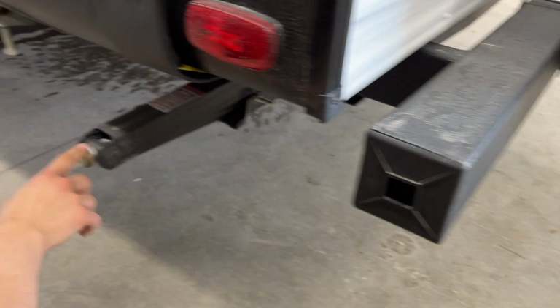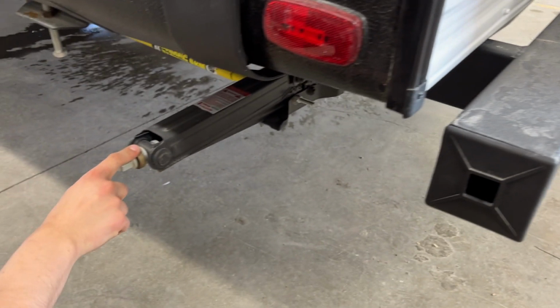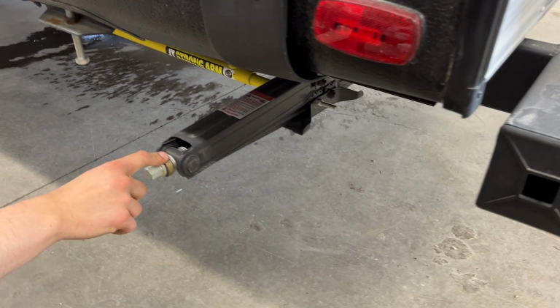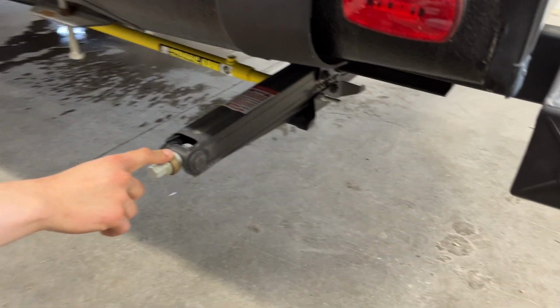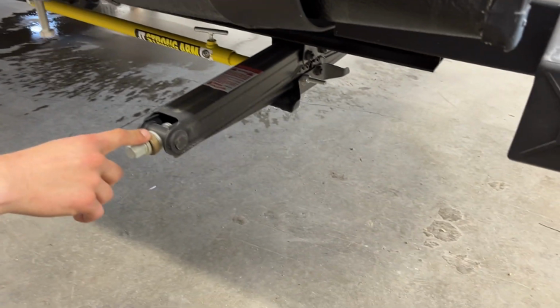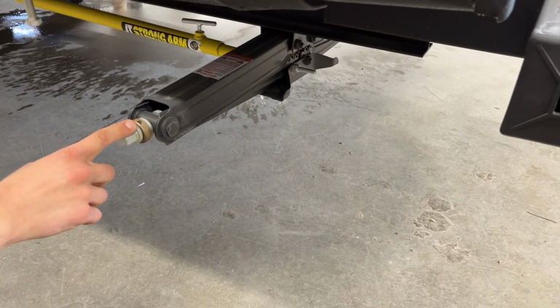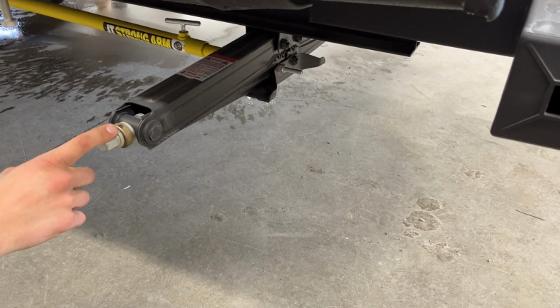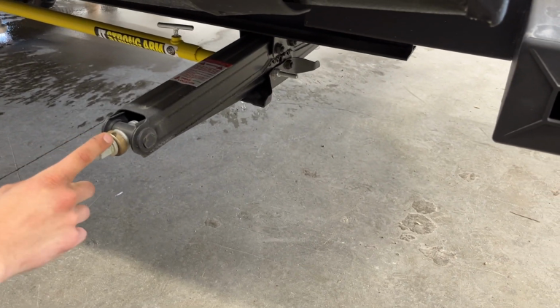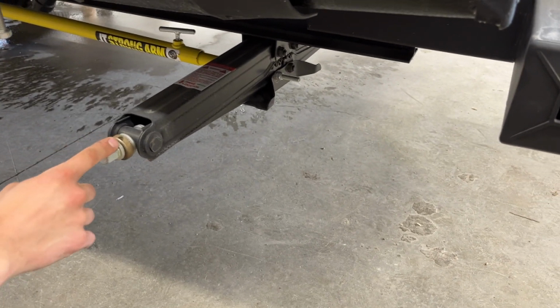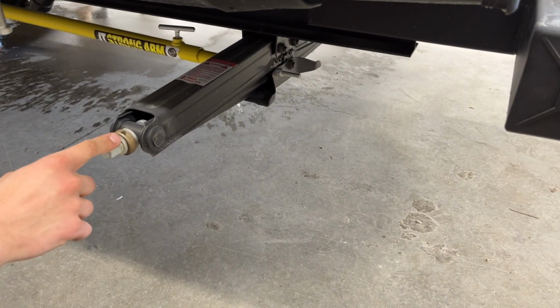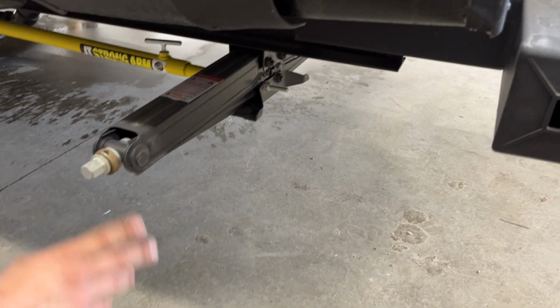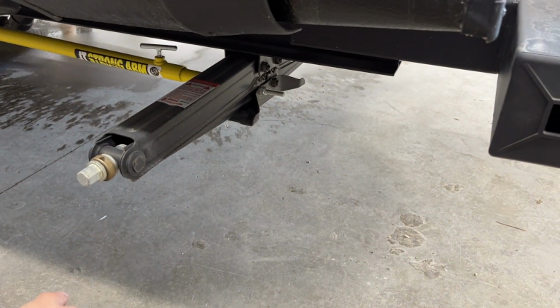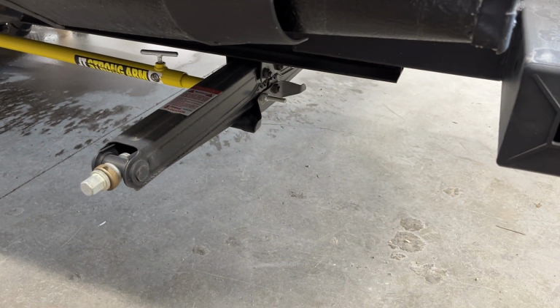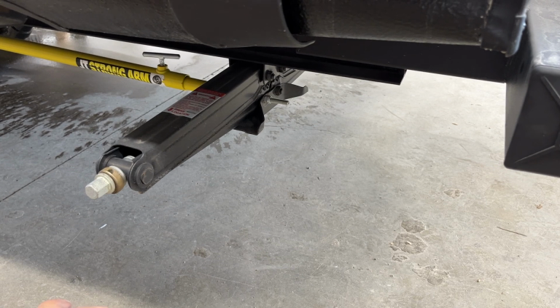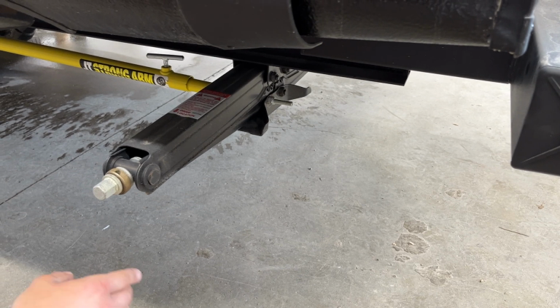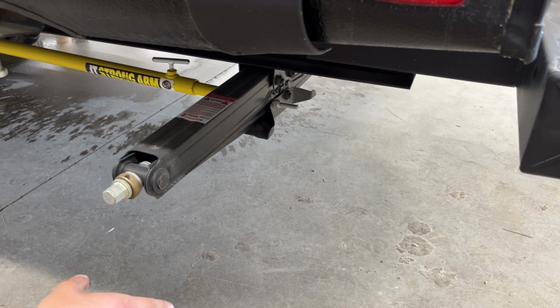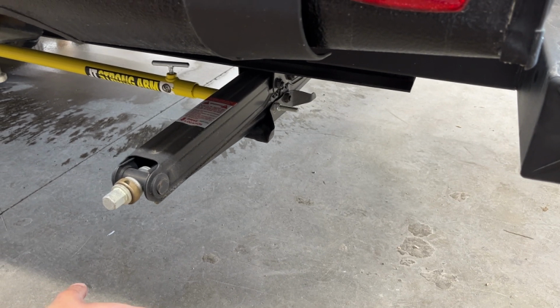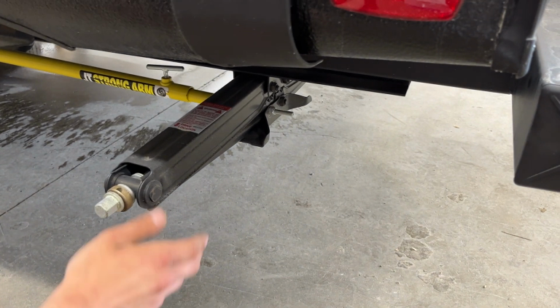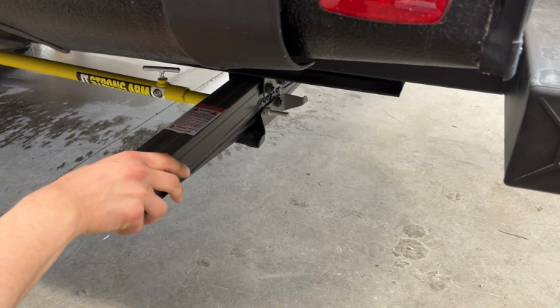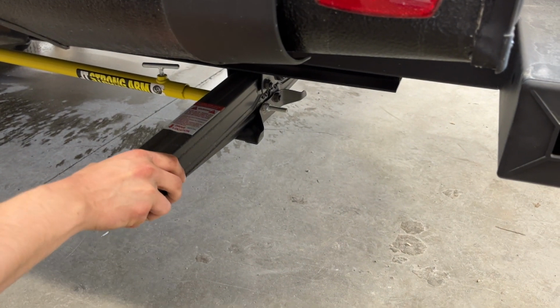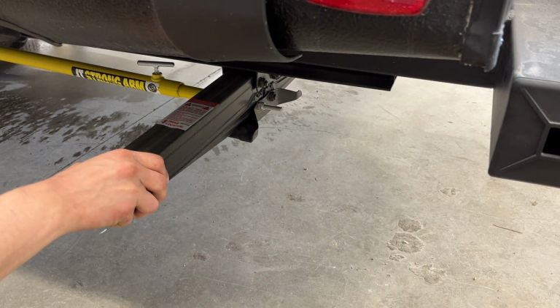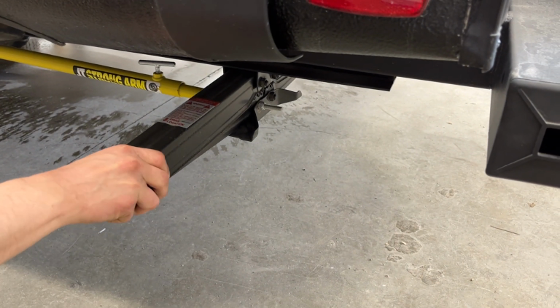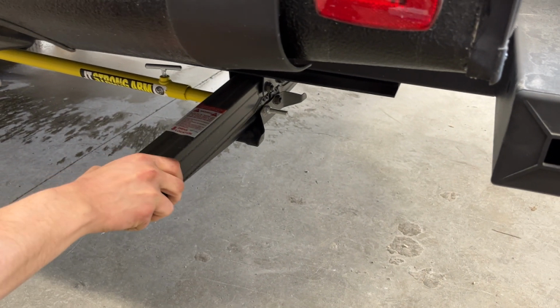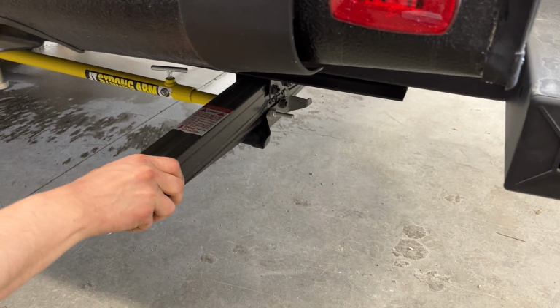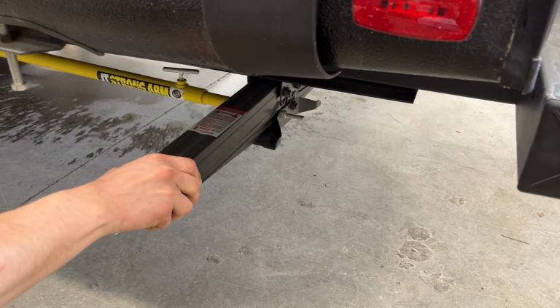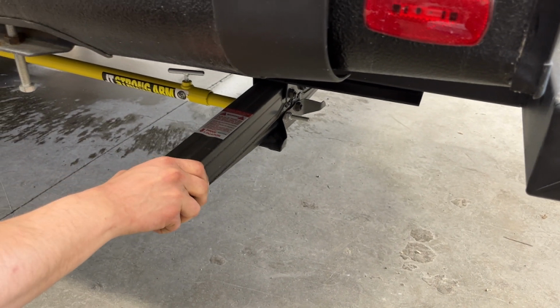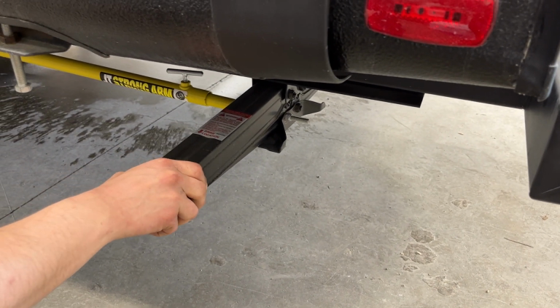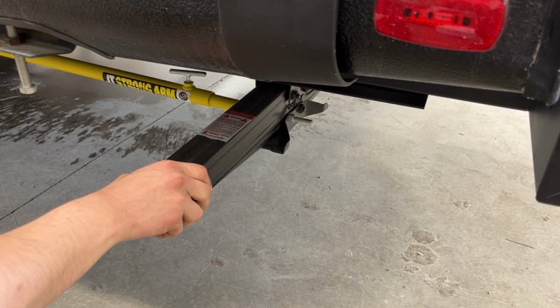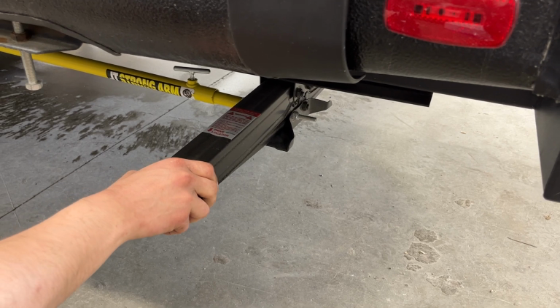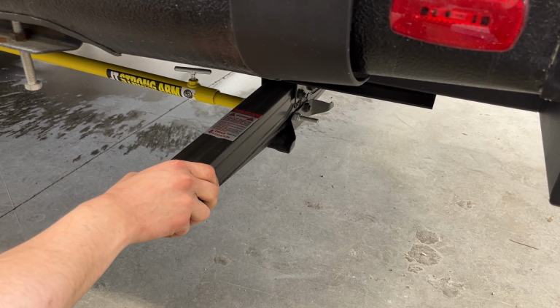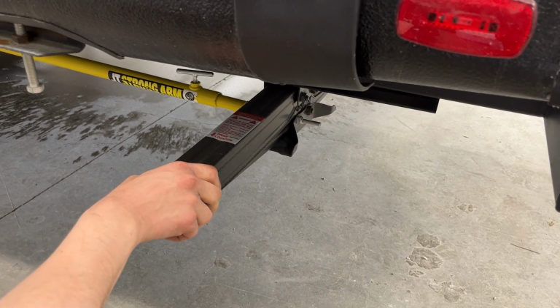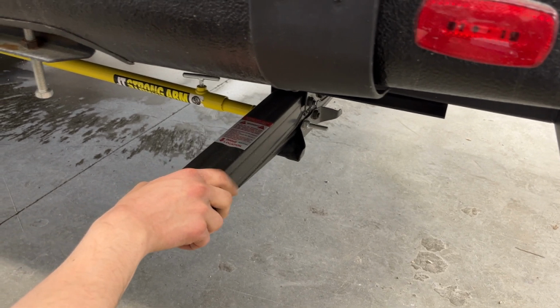In this corner, as well as each corner of the trailer, you'll find a stabilizer jack. They run down, contact the ground, and you give it another turn or so to firm it up. That'll get rid of any bouncing and keep things firm while you're out camping.